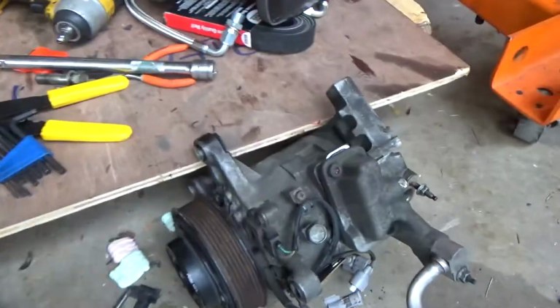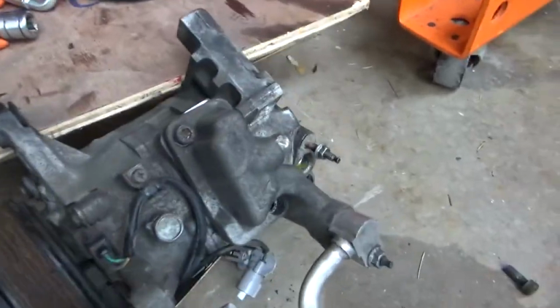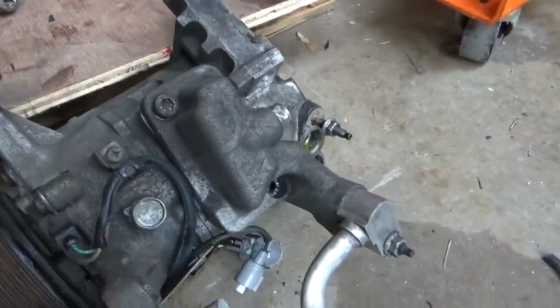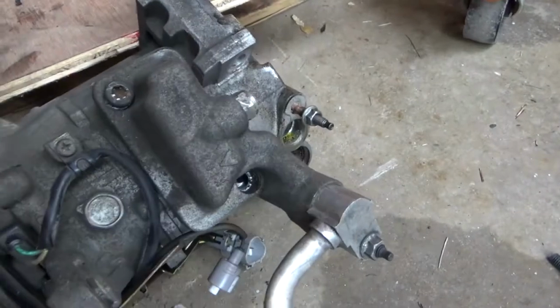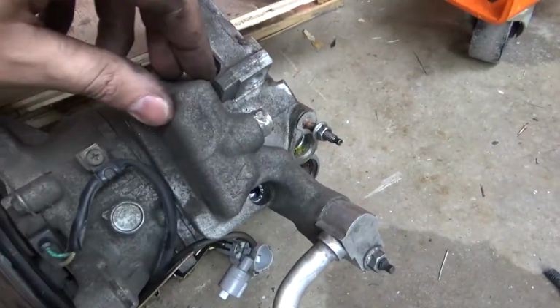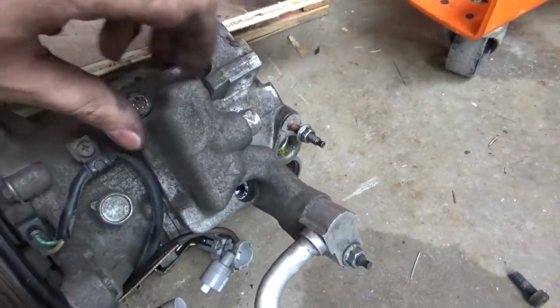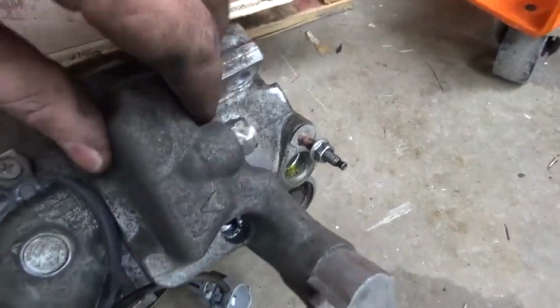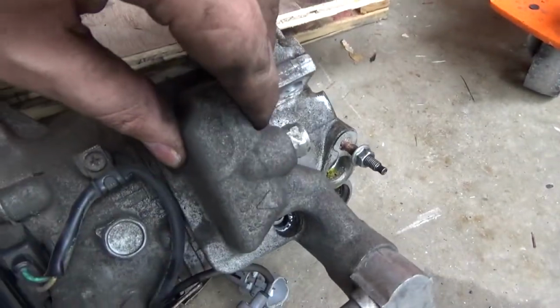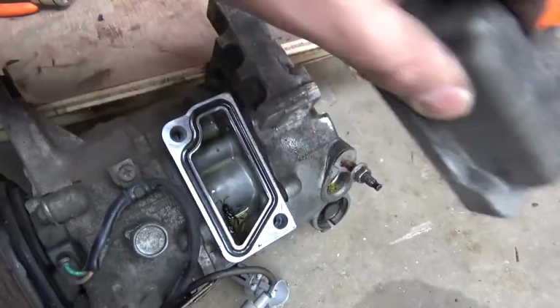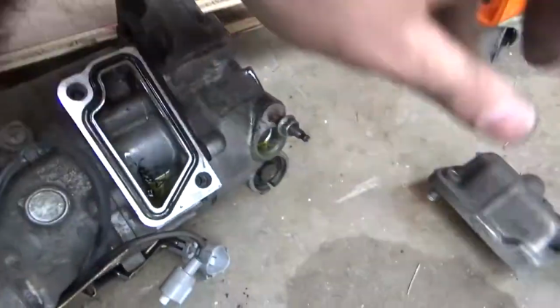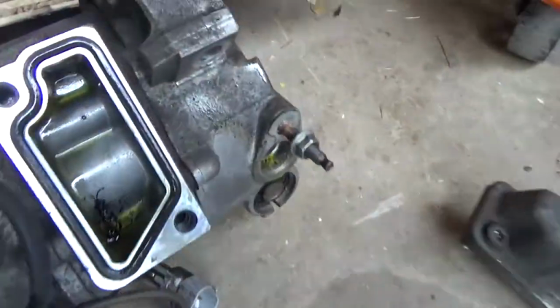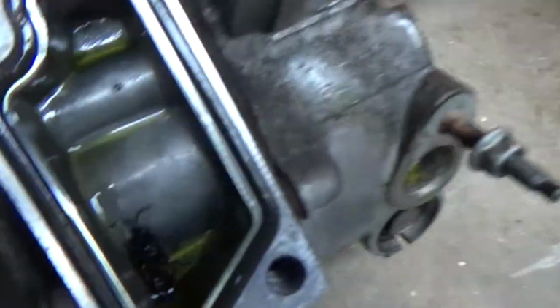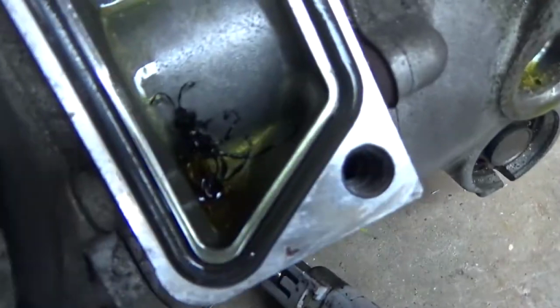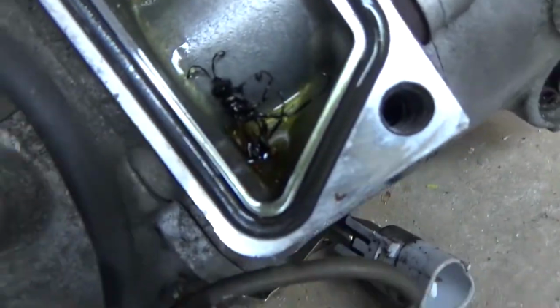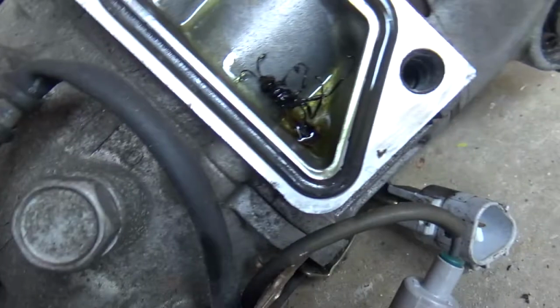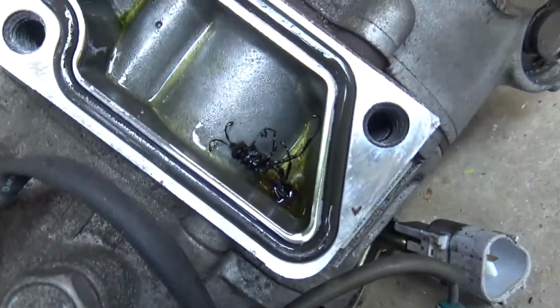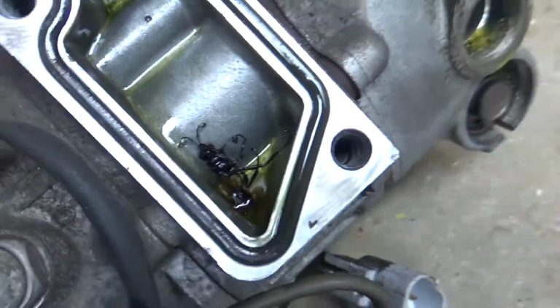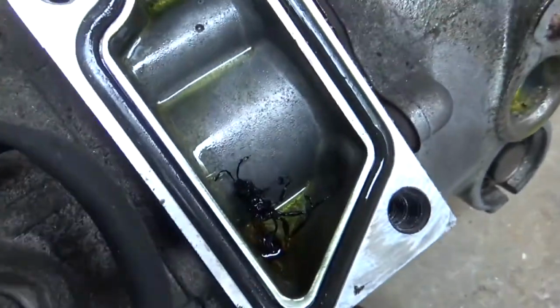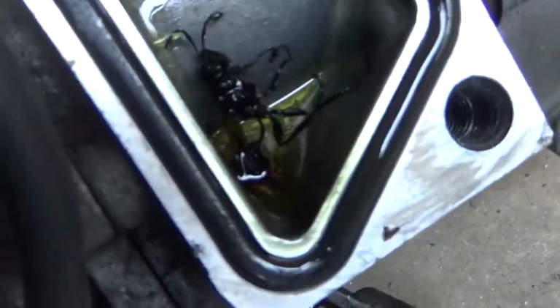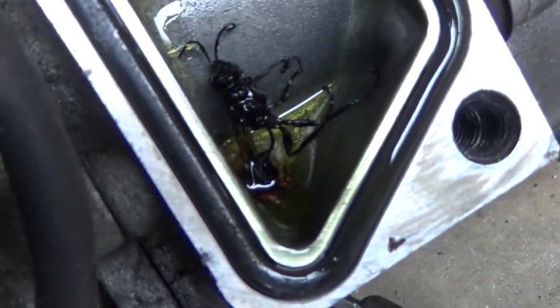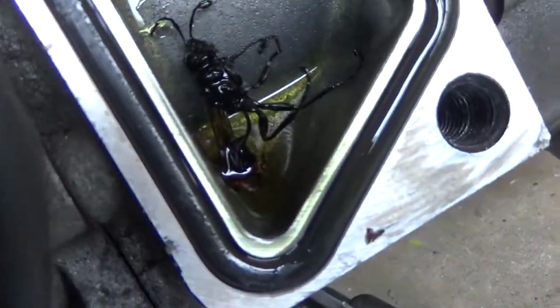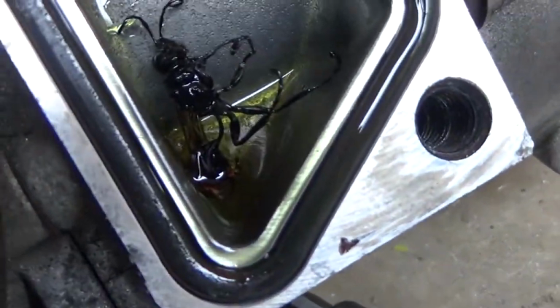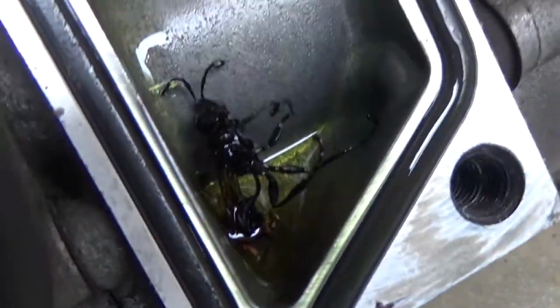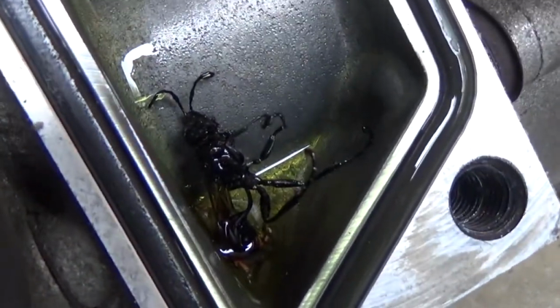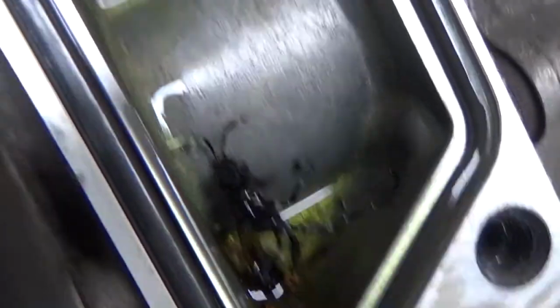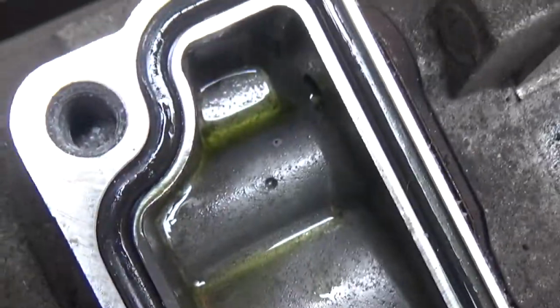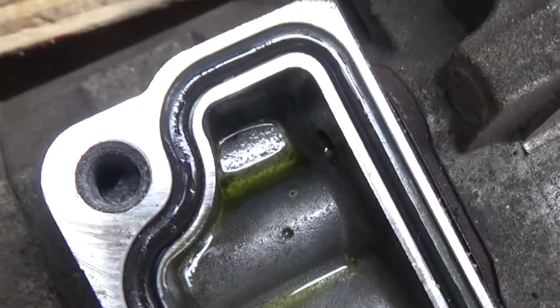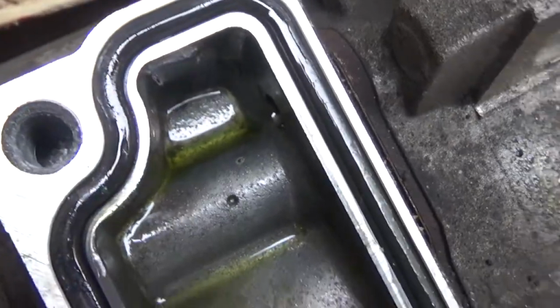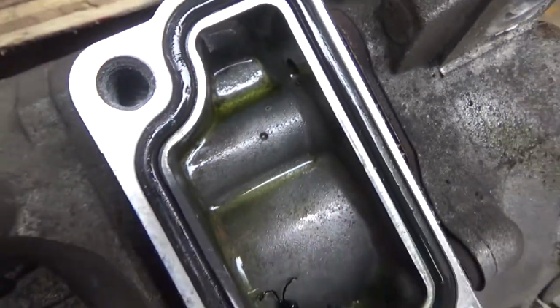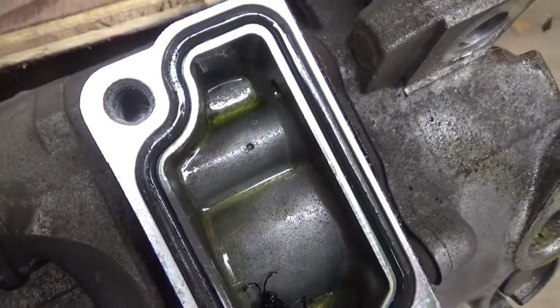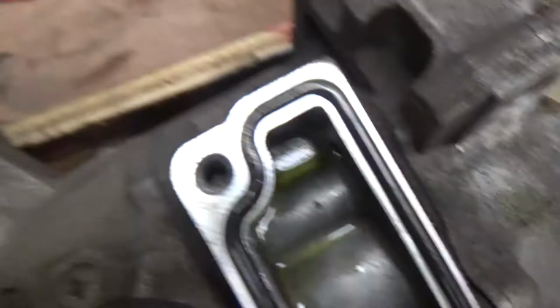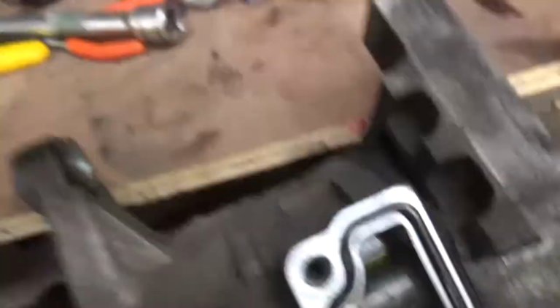So lo and behold, I take this off and look what I find — even wasps and bees like JZs. Look at the little guy in there.